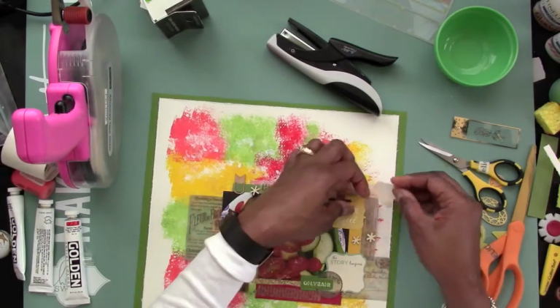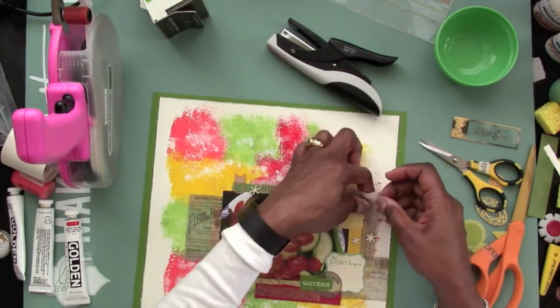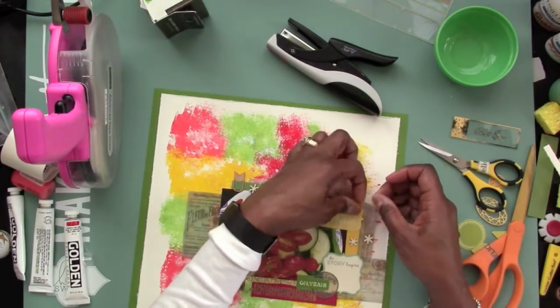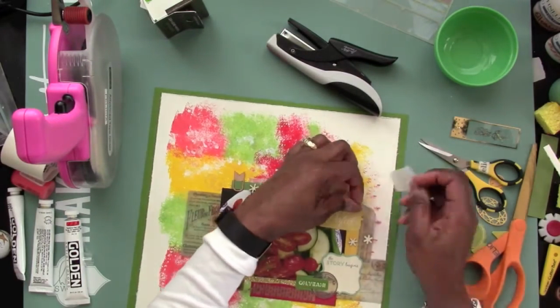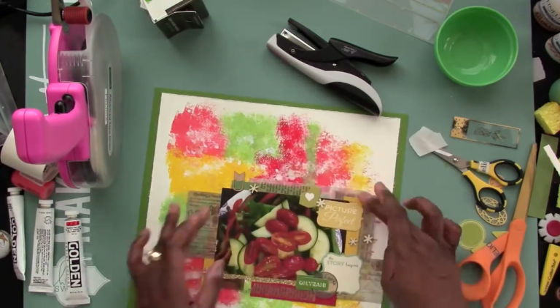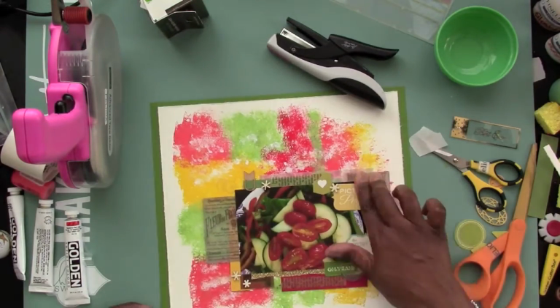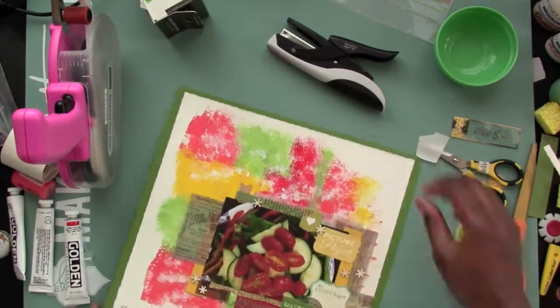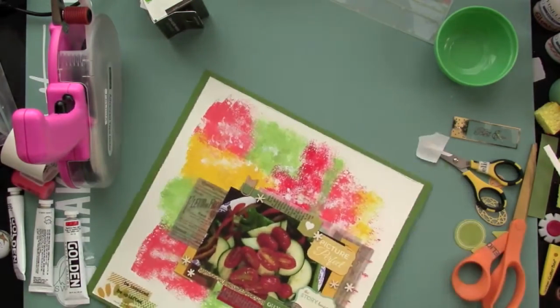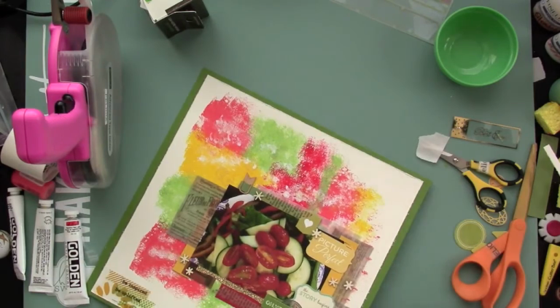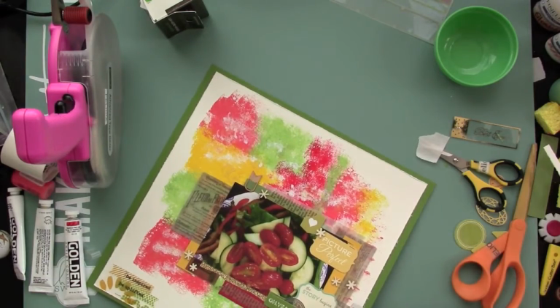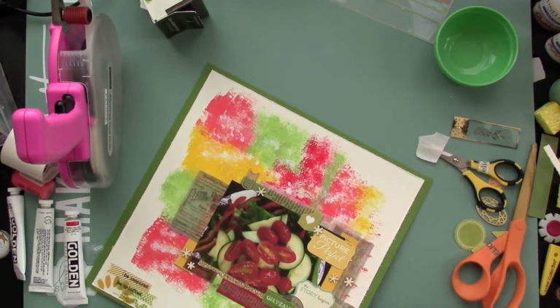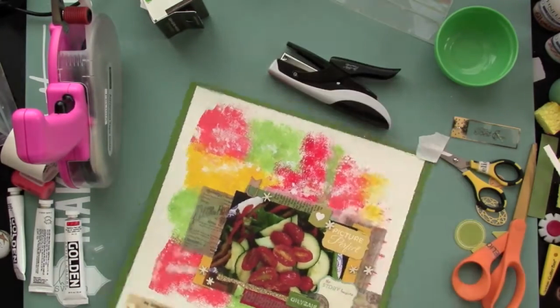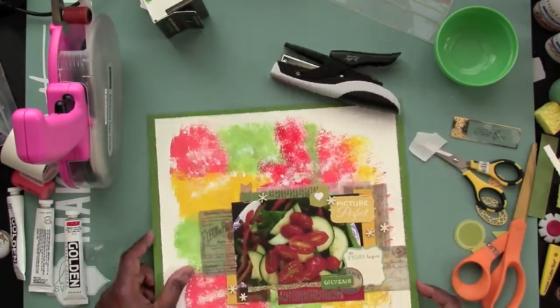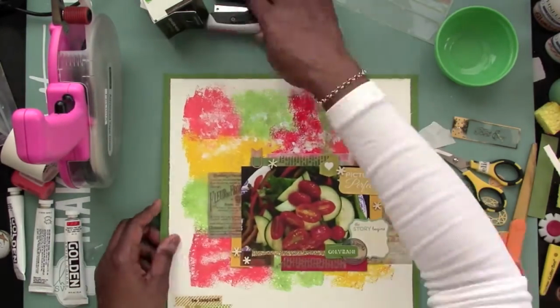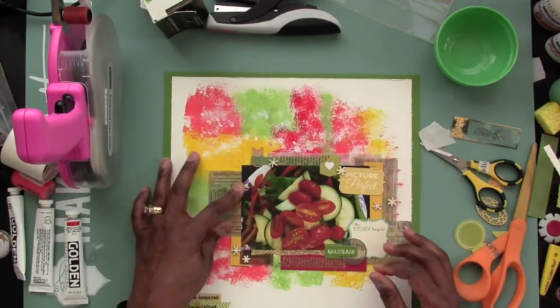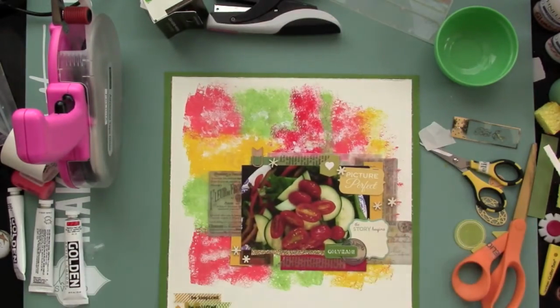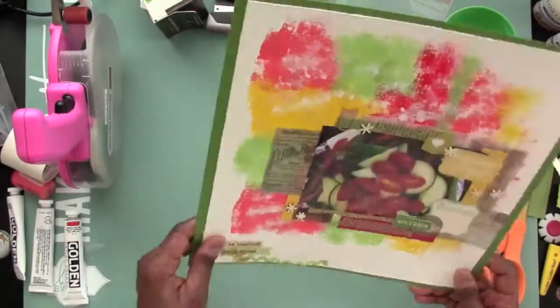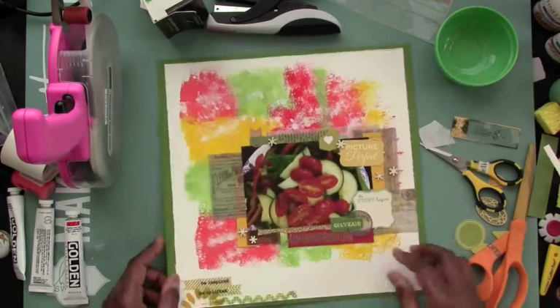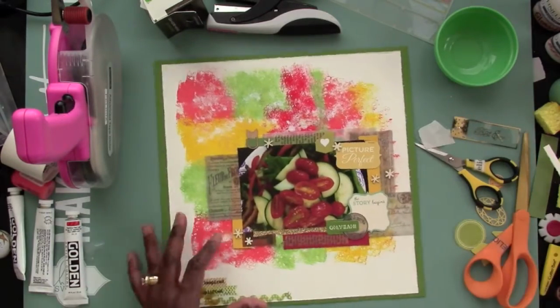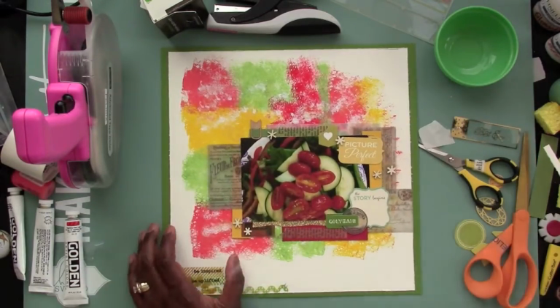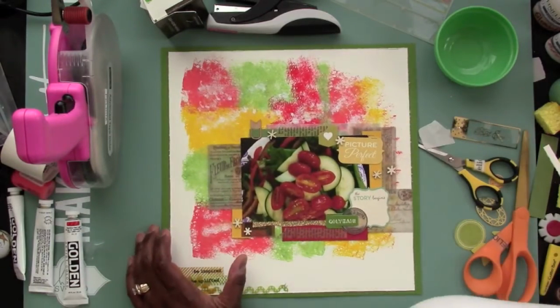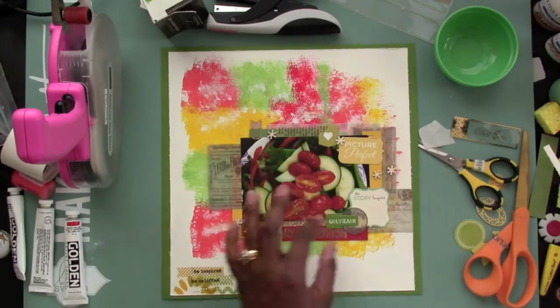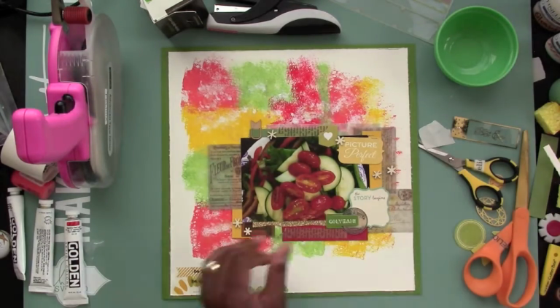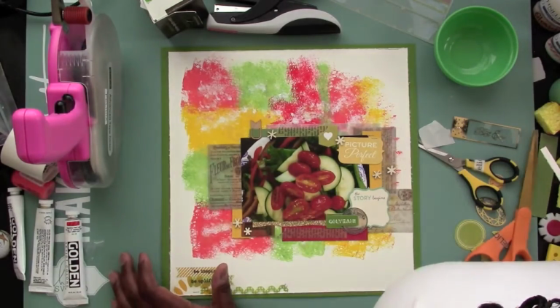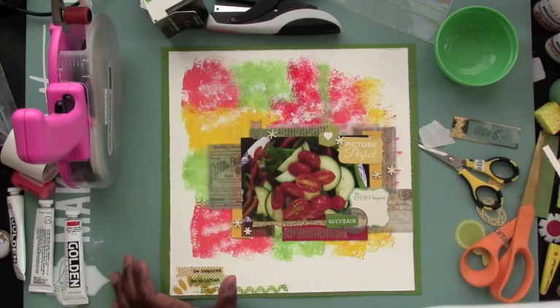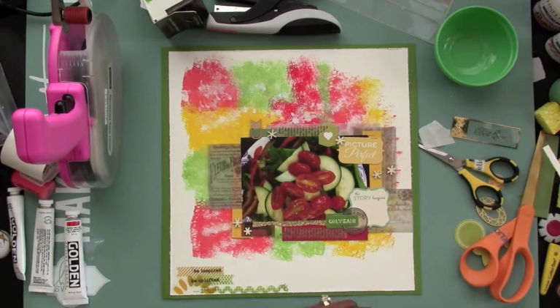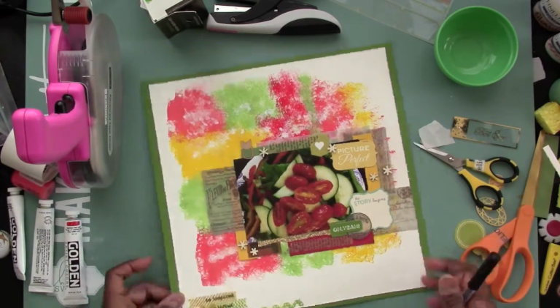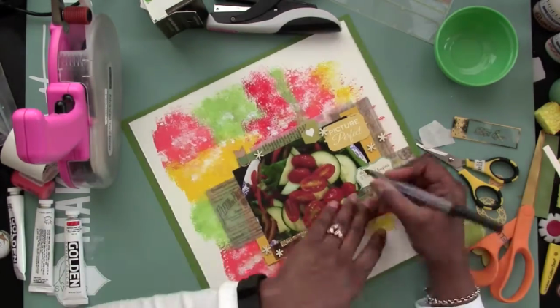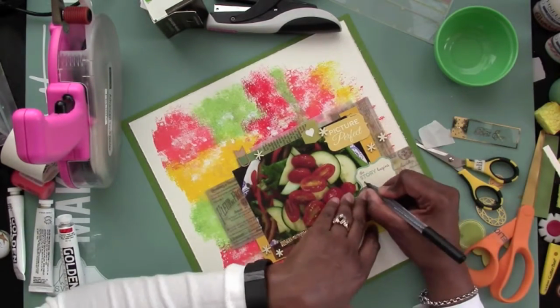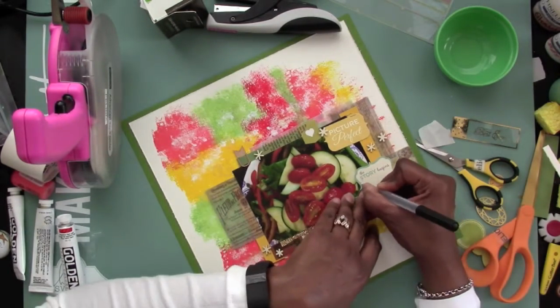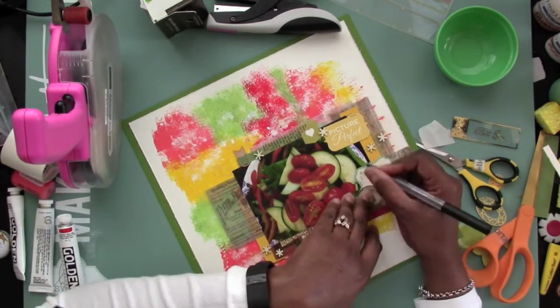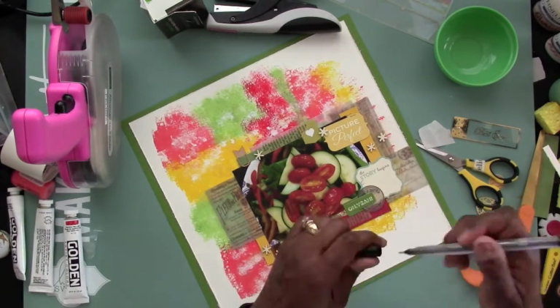I'm using some glue zots to put behind the vellum, and the cool part about the vellum is that you don't see the glue behind the Tim Holtz ephemera vellum. It was pretty cool — I like that.